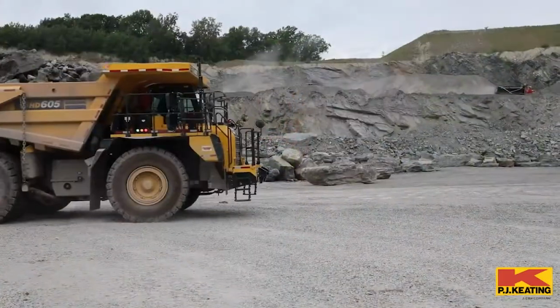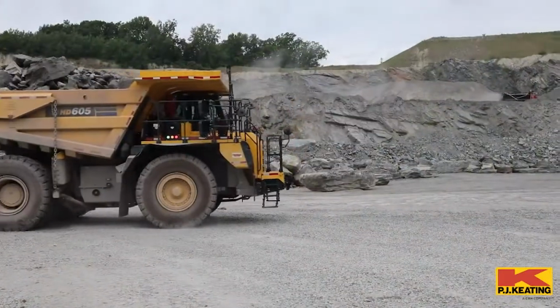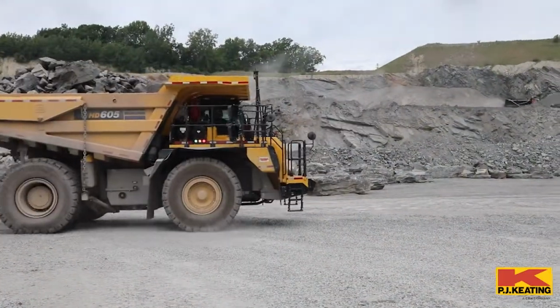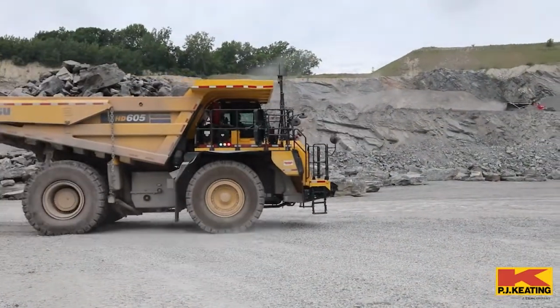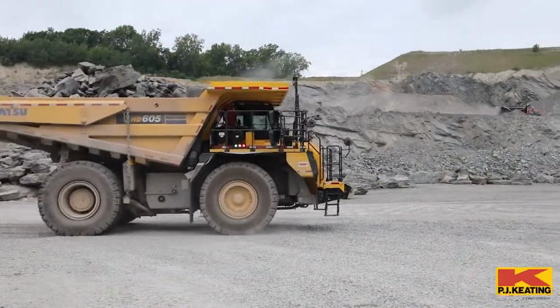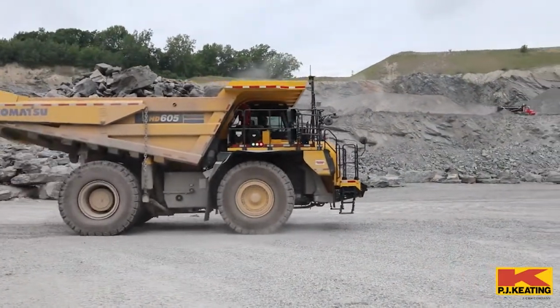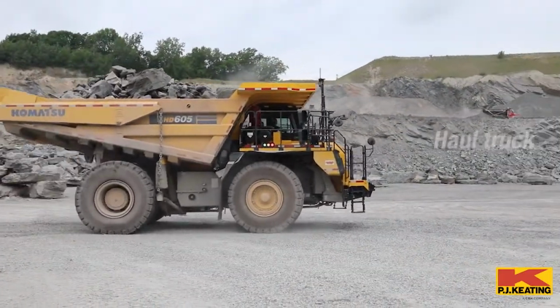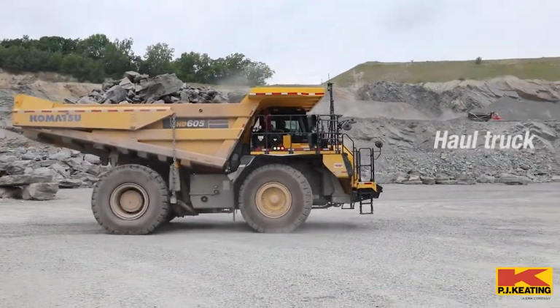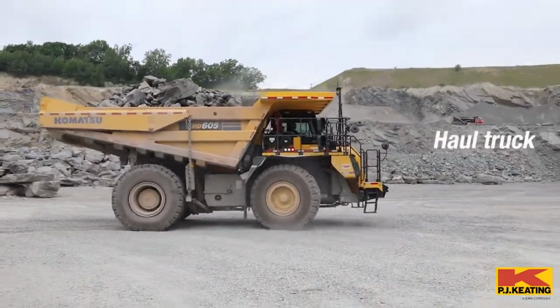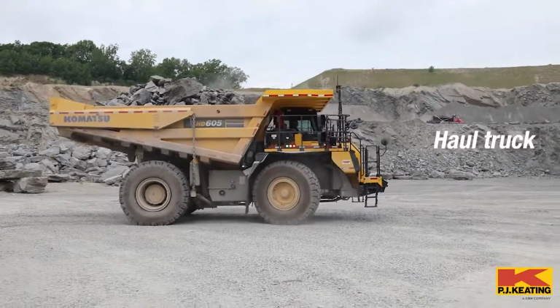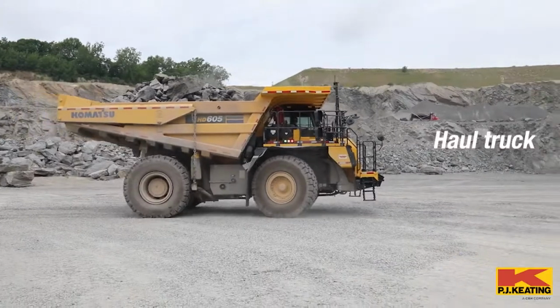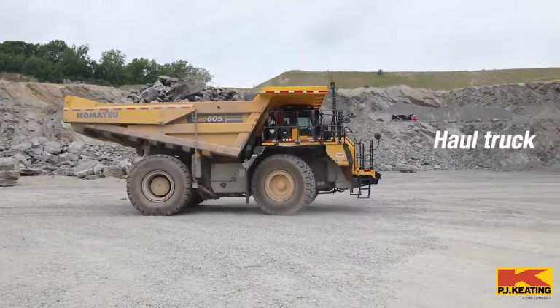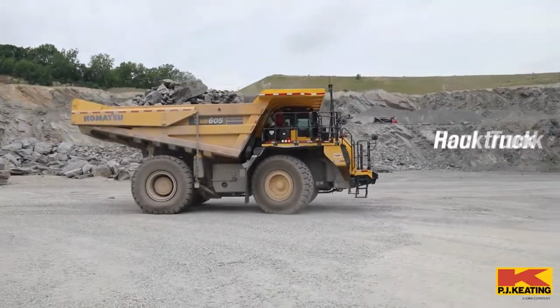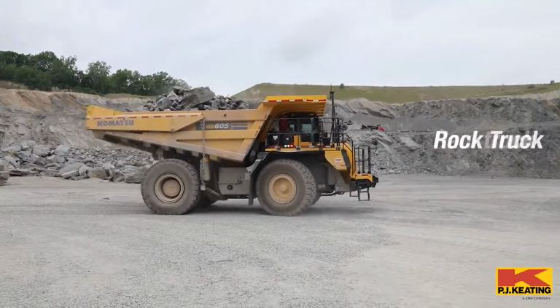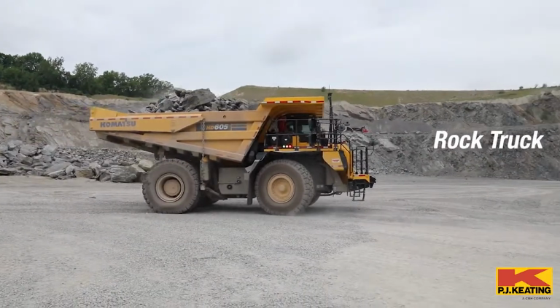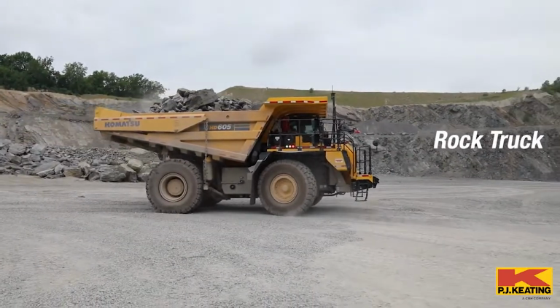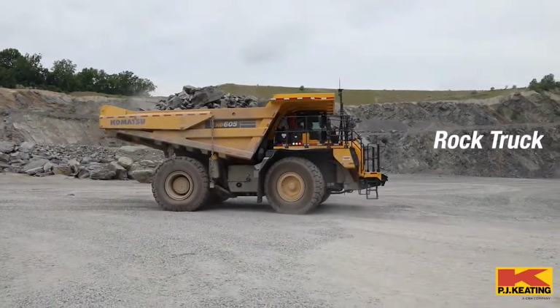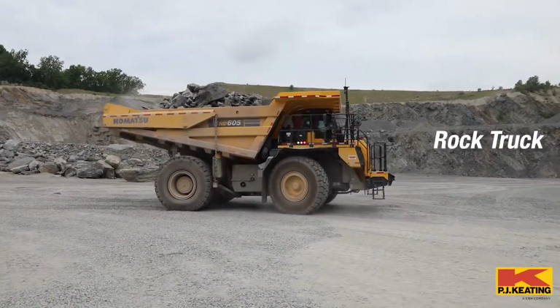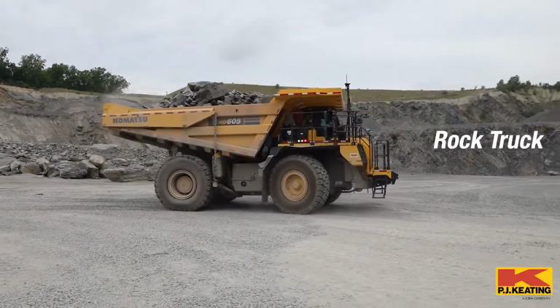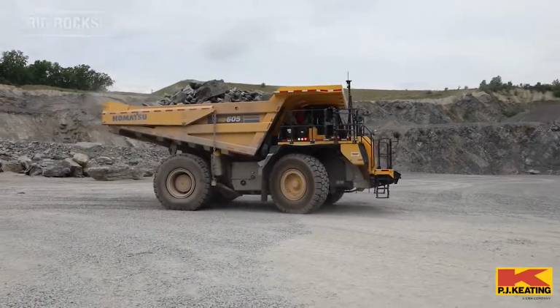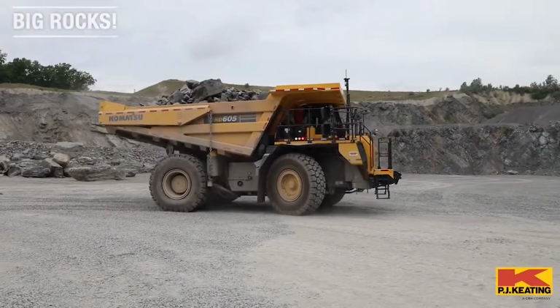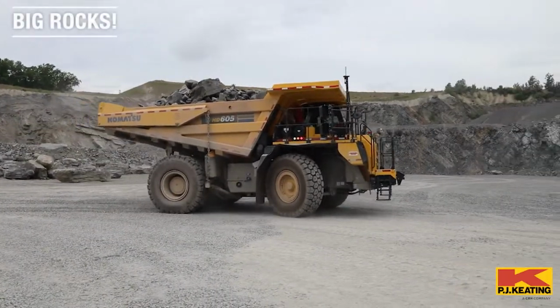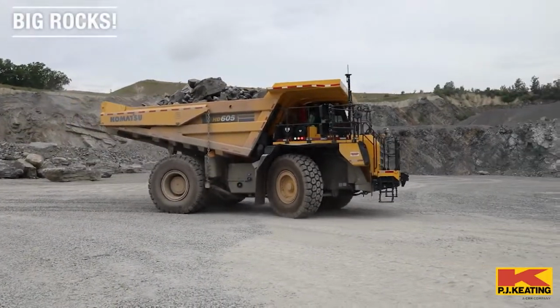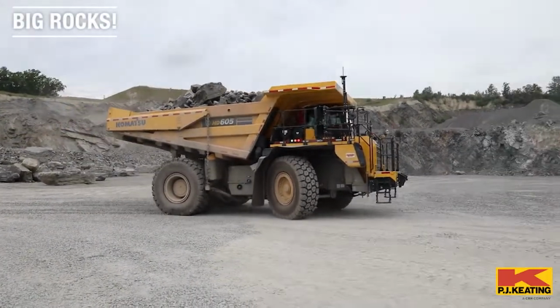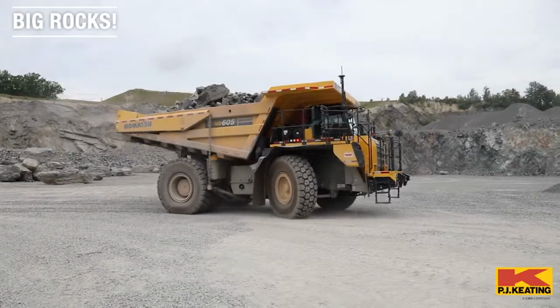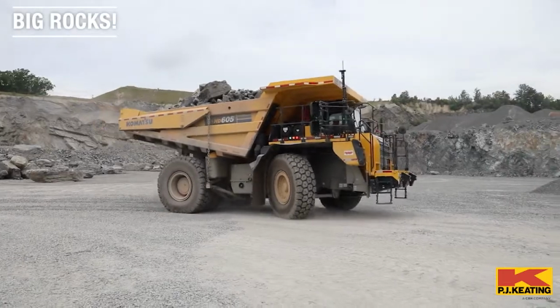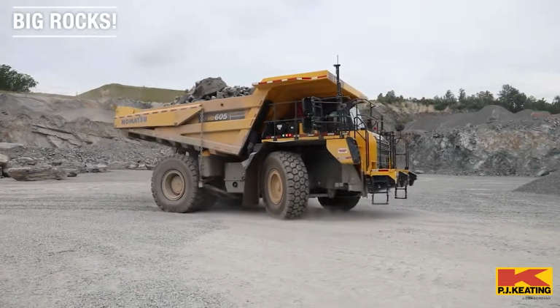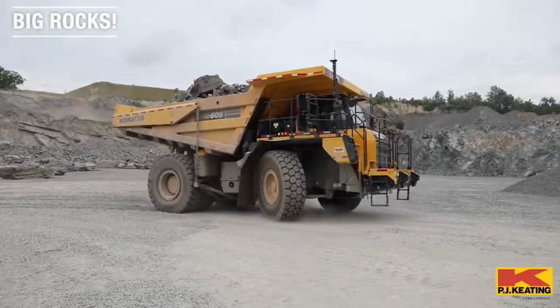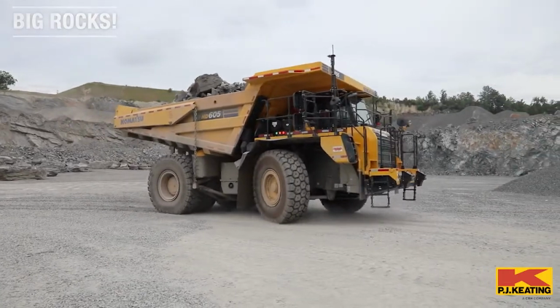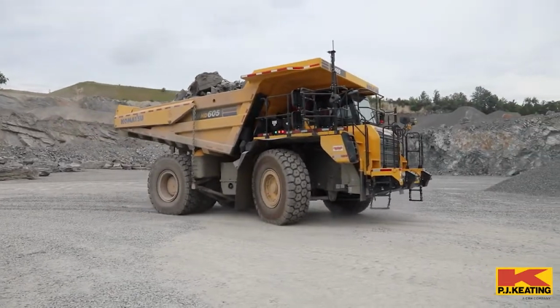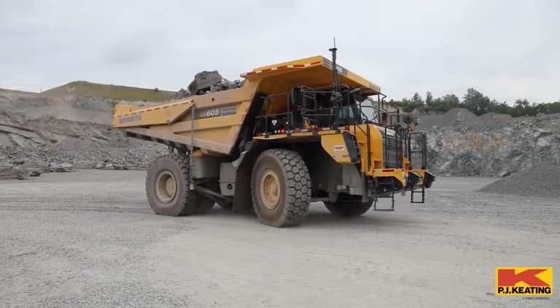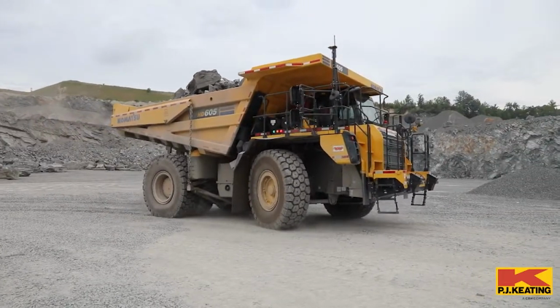We have a brand new Komatsu HD 605 here. This is a haul truck or a rock truck. It's used to carry rock that we've drilled and blasted up to the crusher.